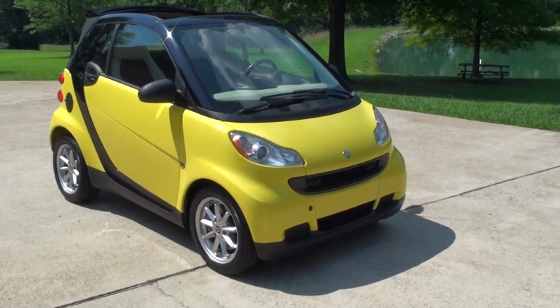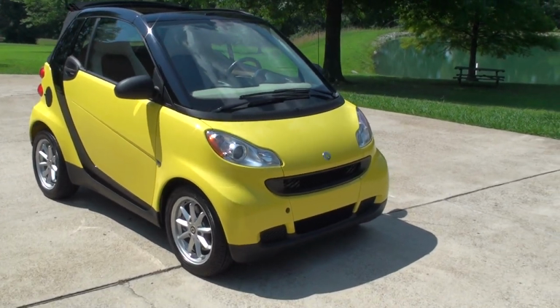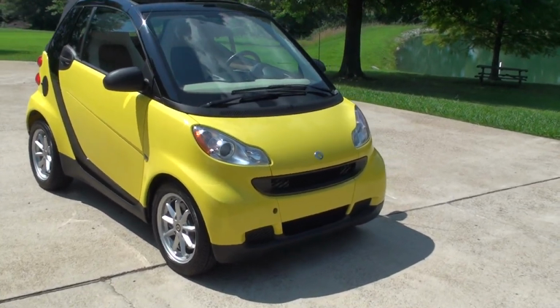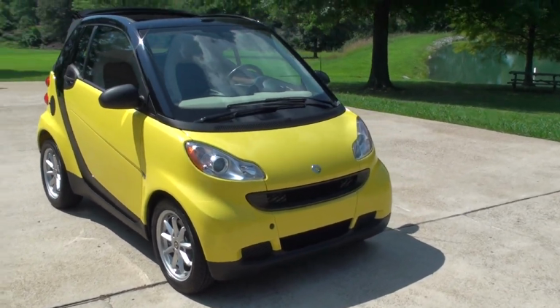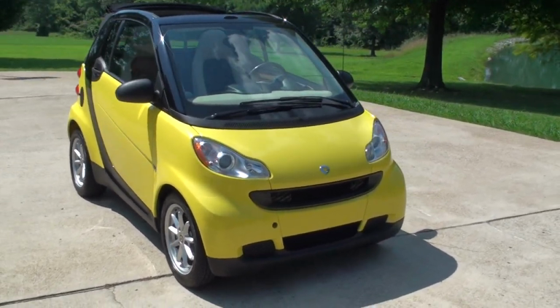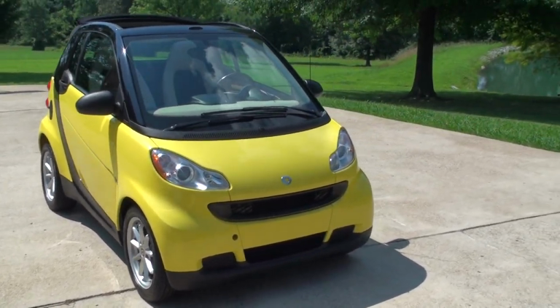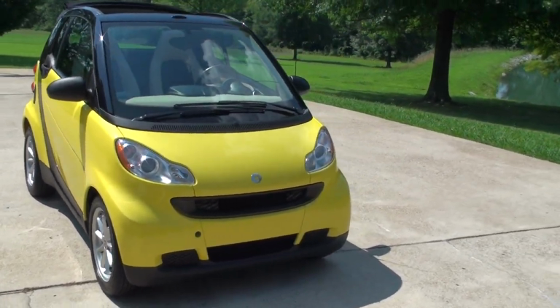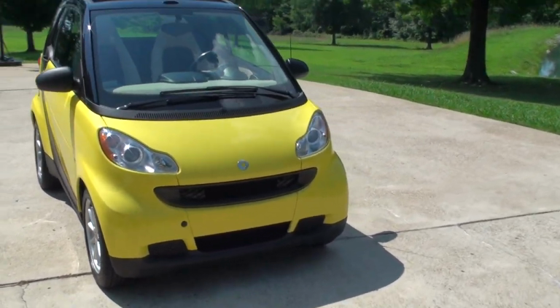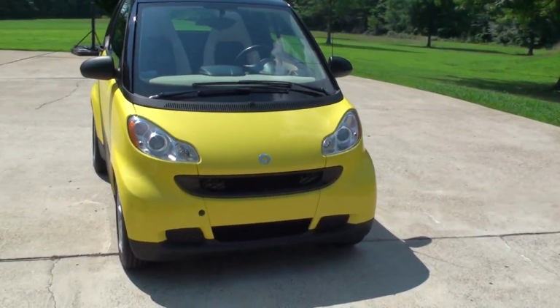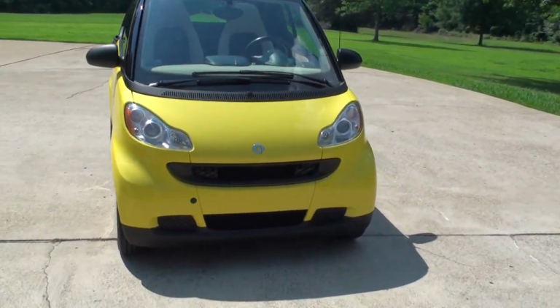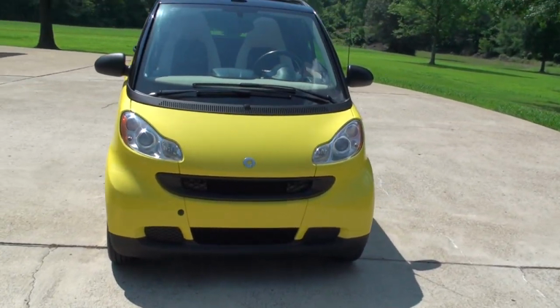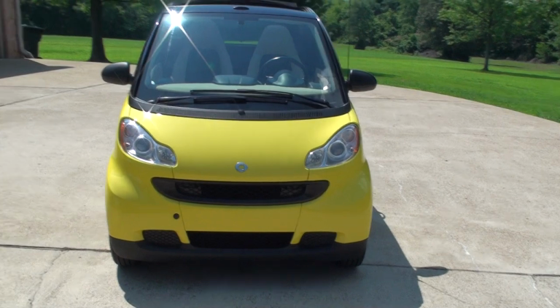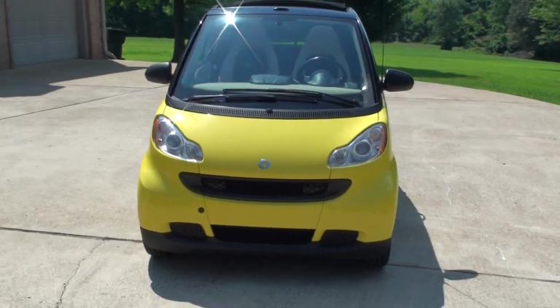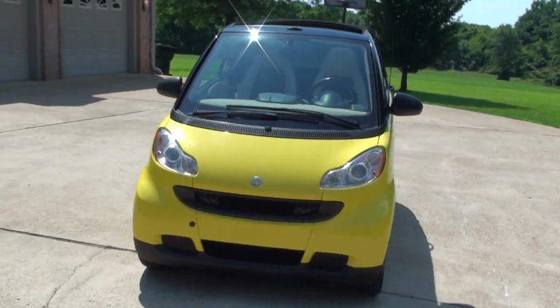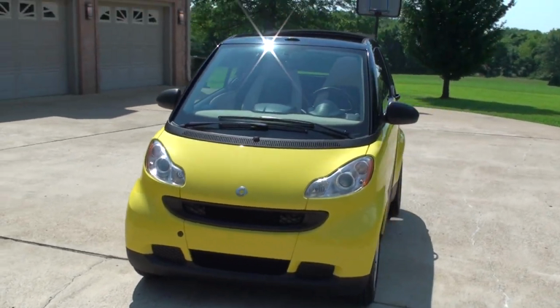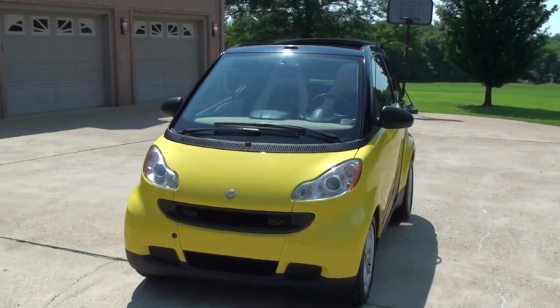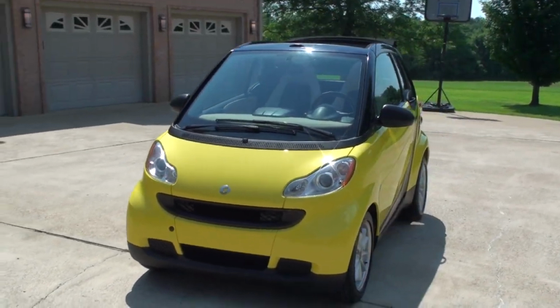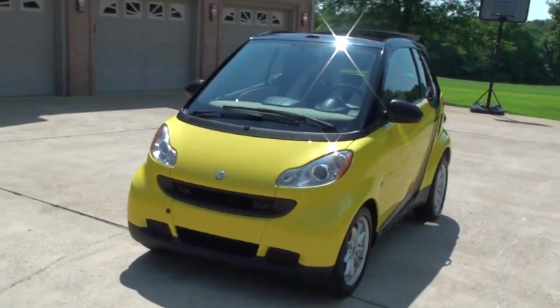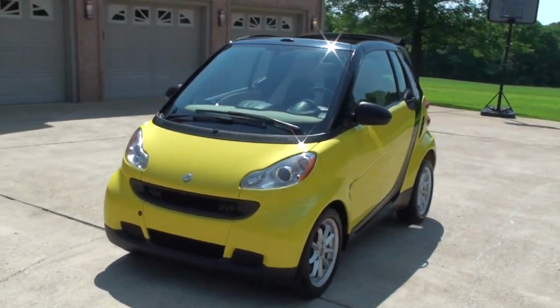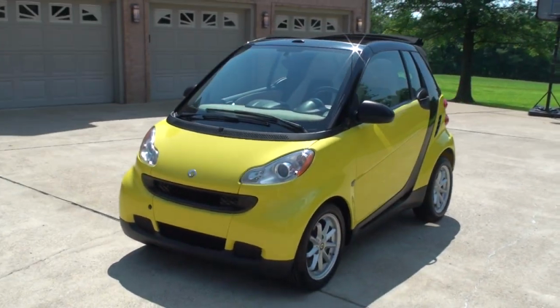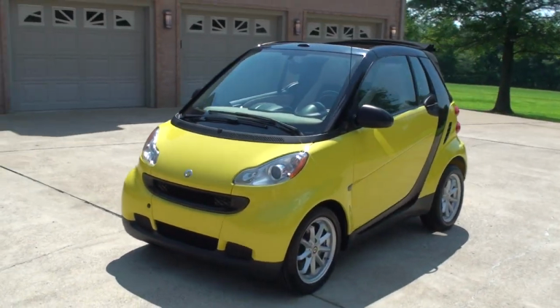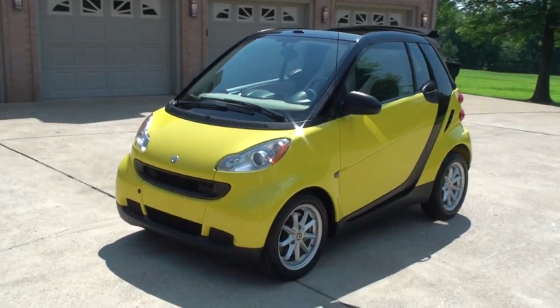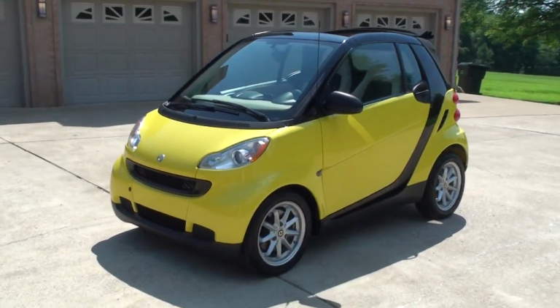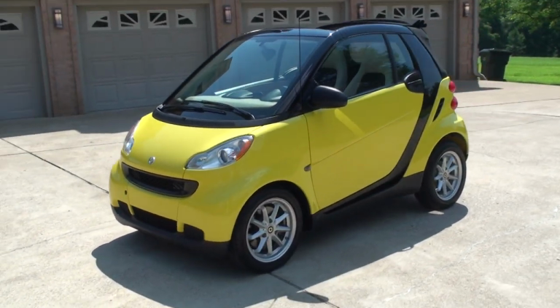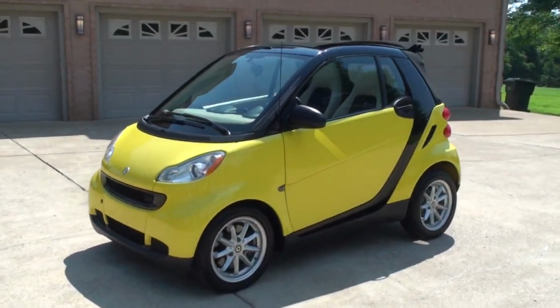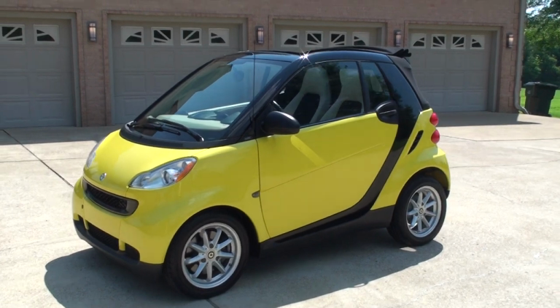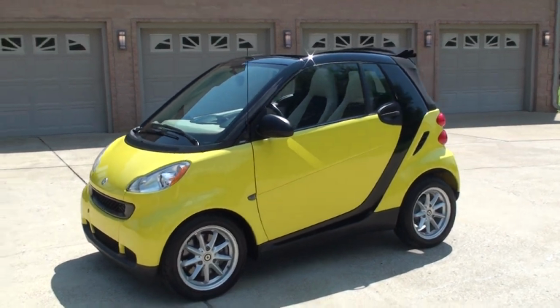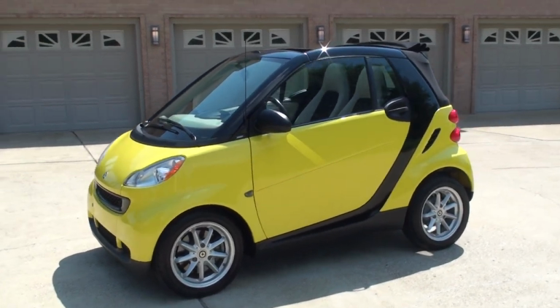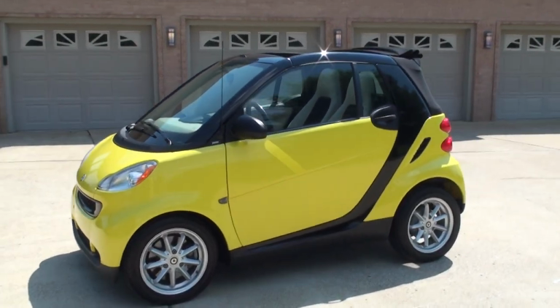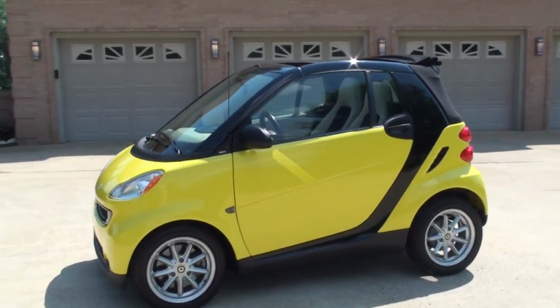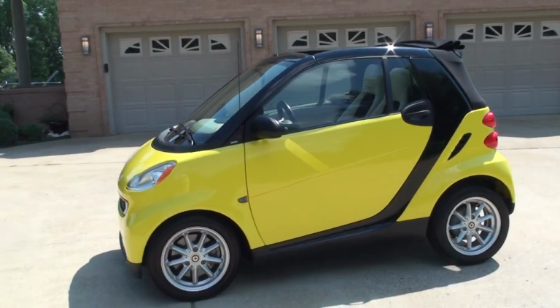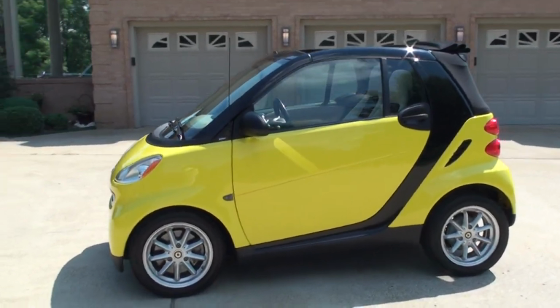Welcome to Sunset Motors. My name is Frank Girard. It's a sharp 2008 small car, bright yellow.